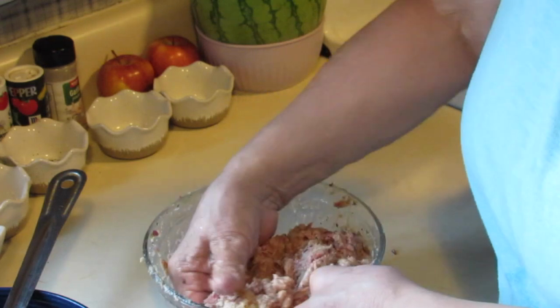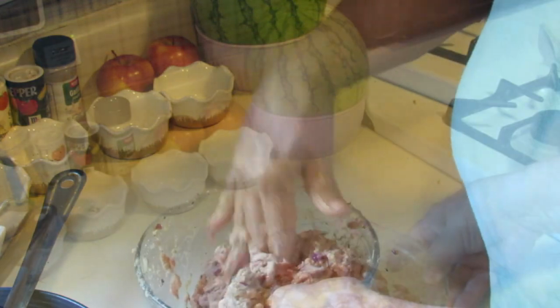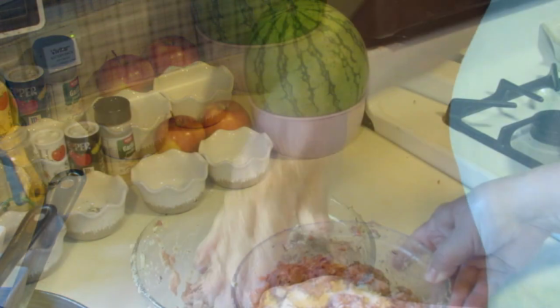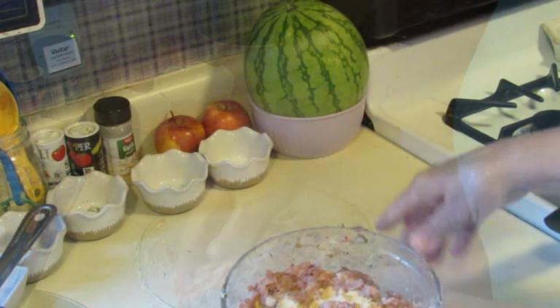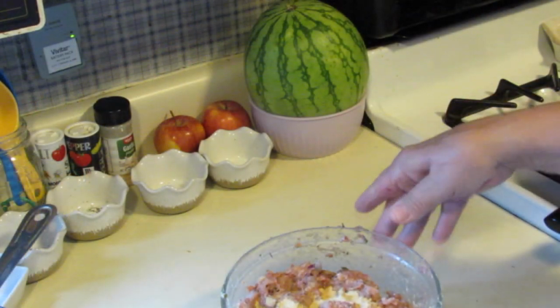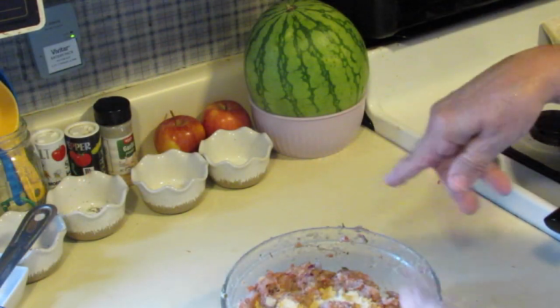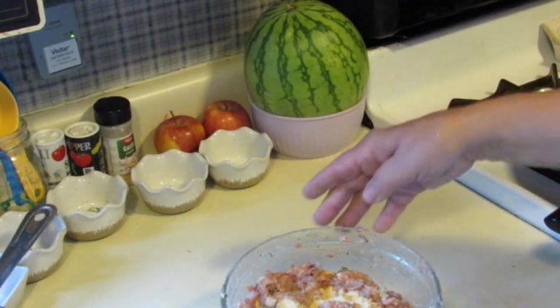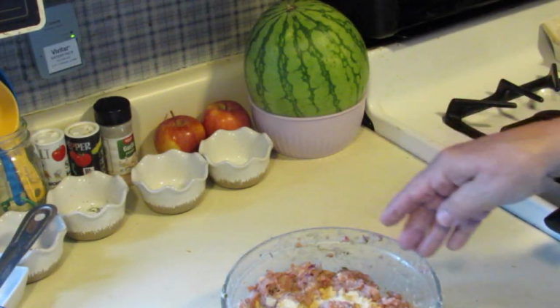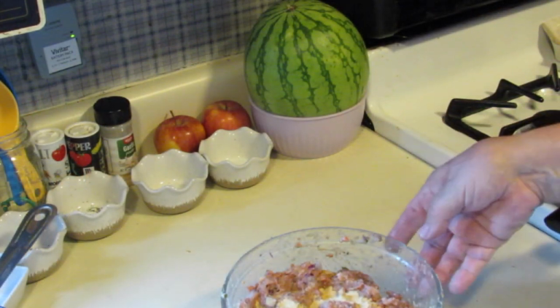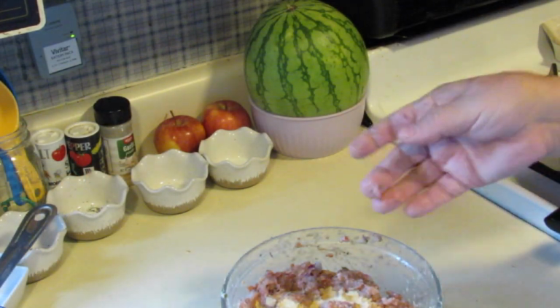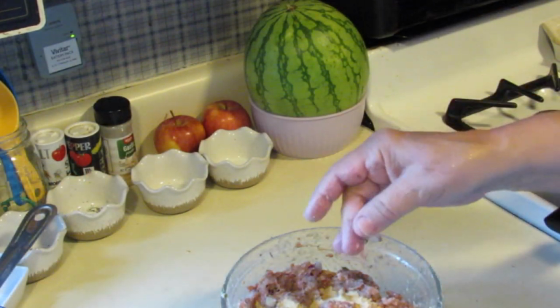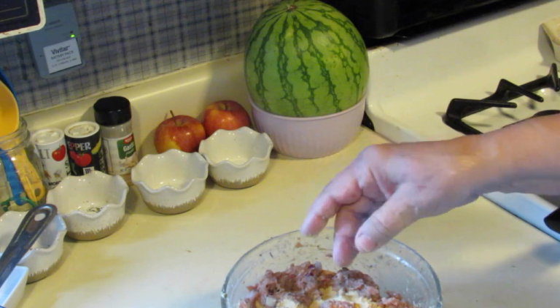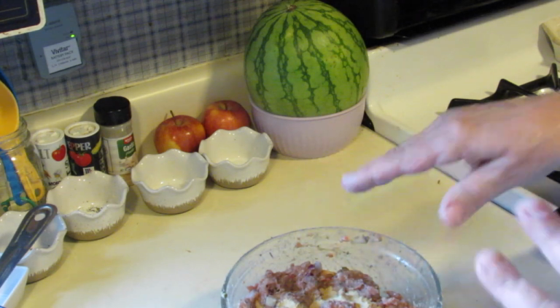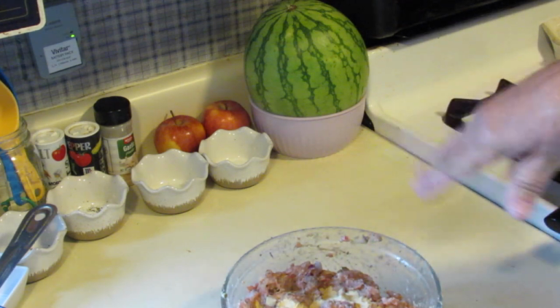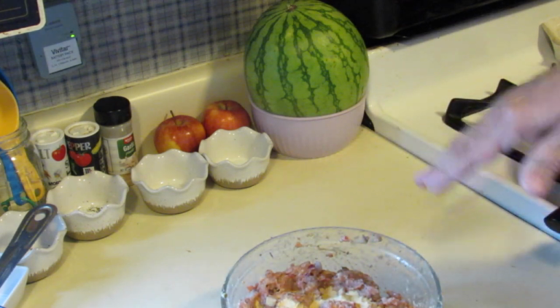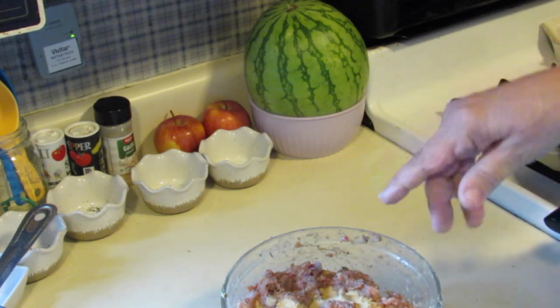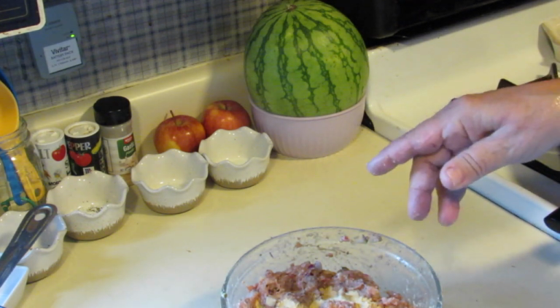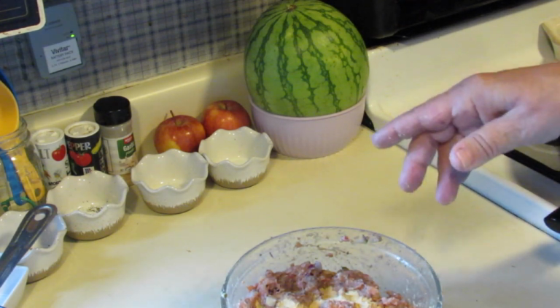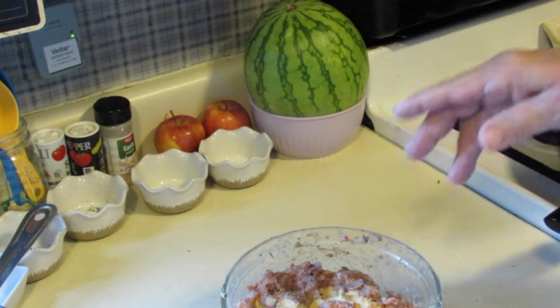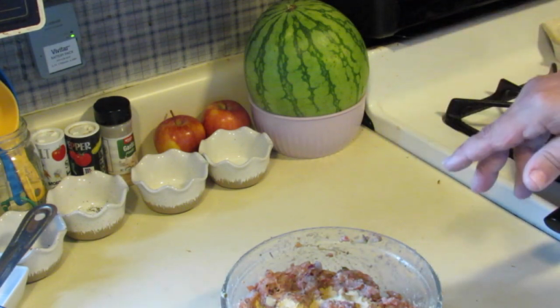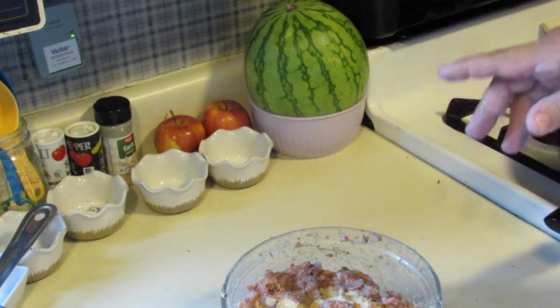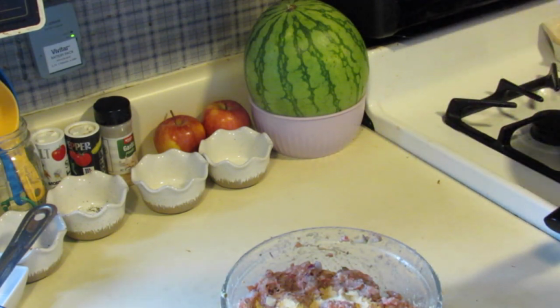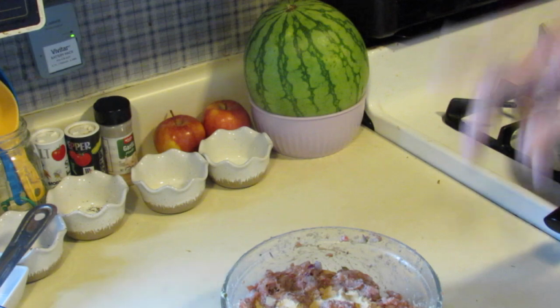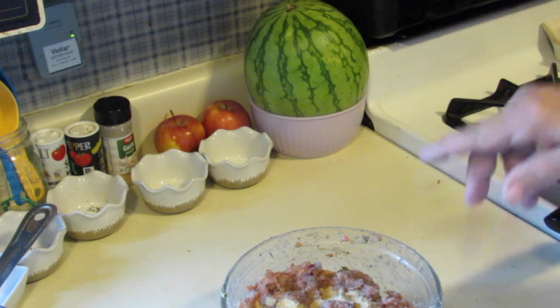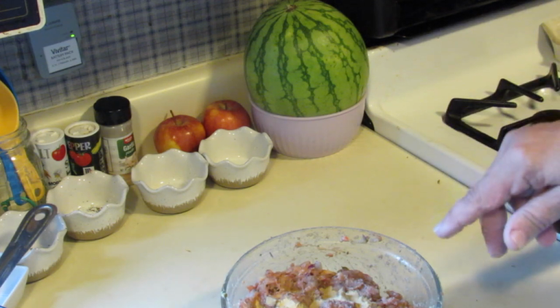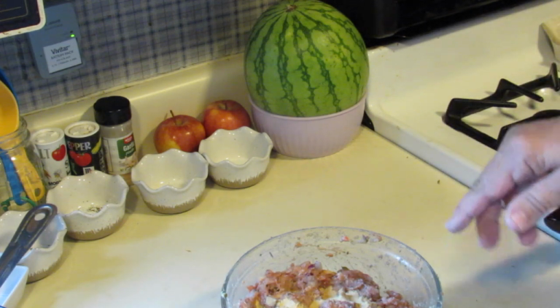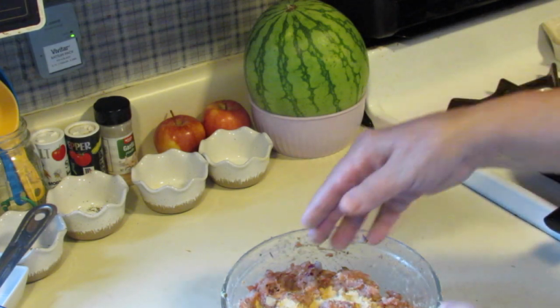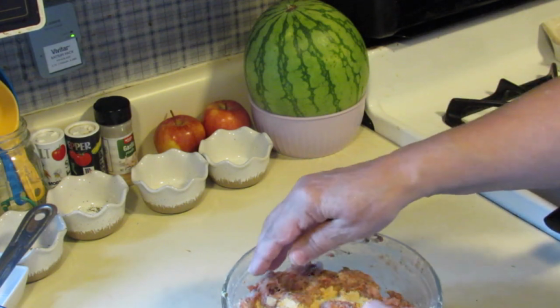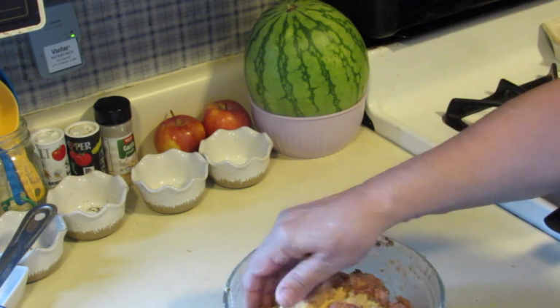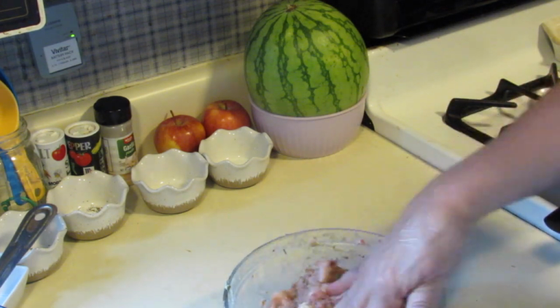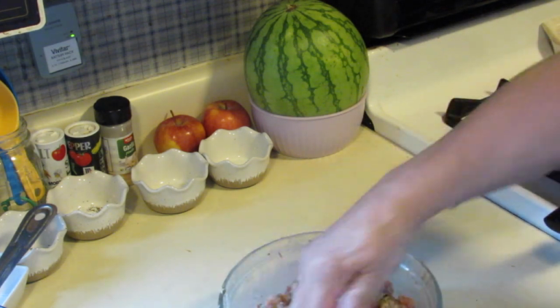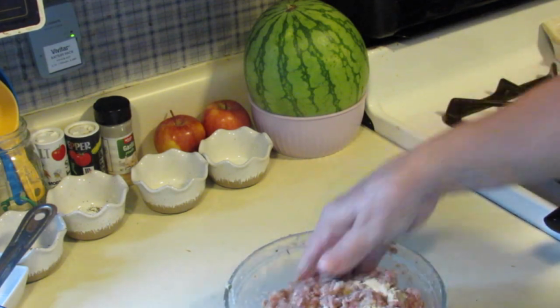Give it one final toss after it's been sitting a few minutes and soaked up all those breadcrumbs. I did add some granulated garlic in there, and I'm going to give that one final toss into my mix.